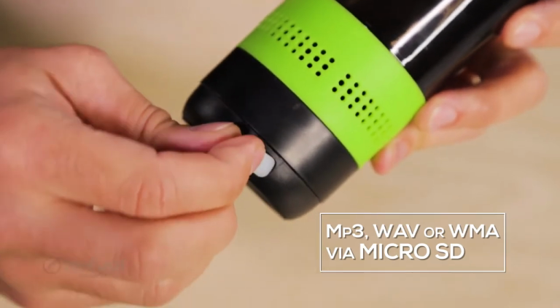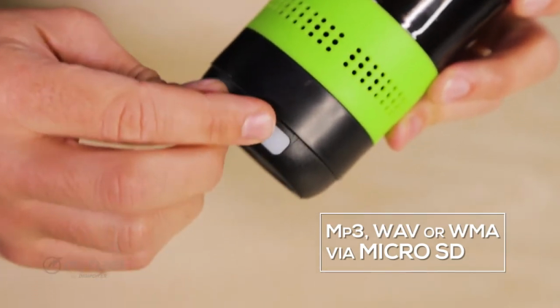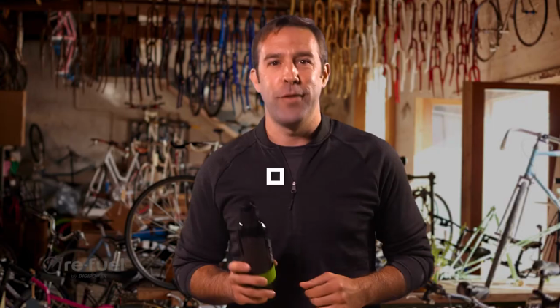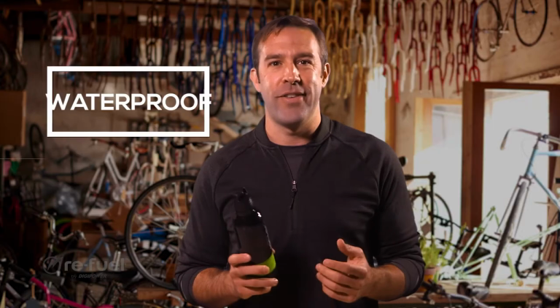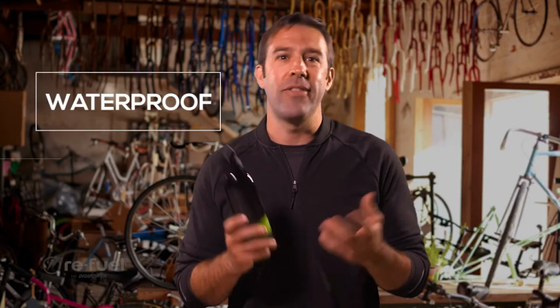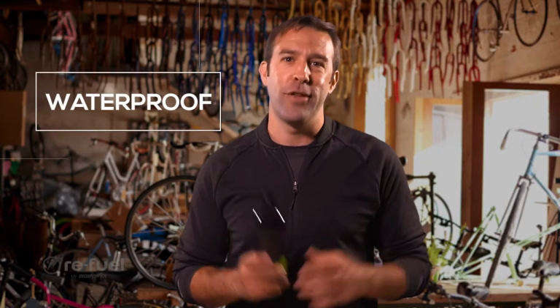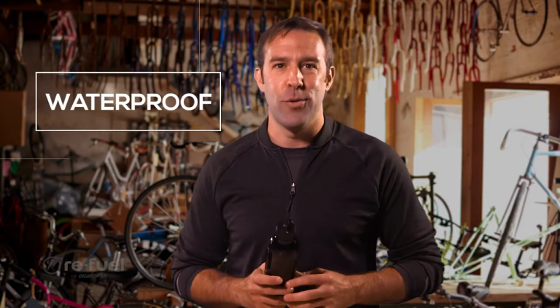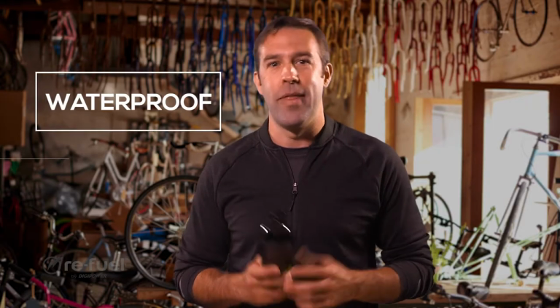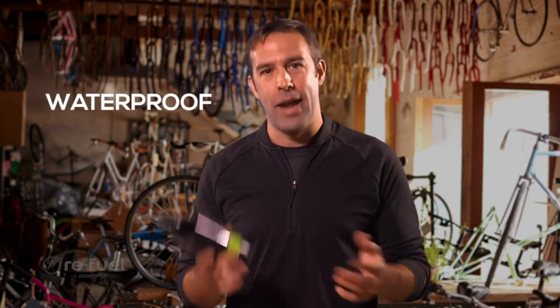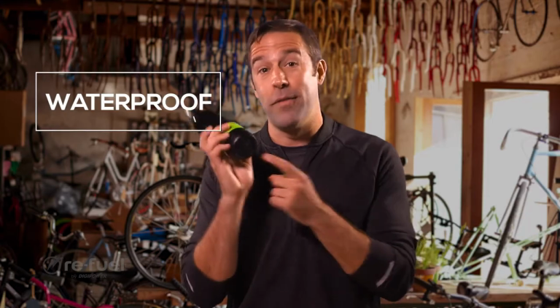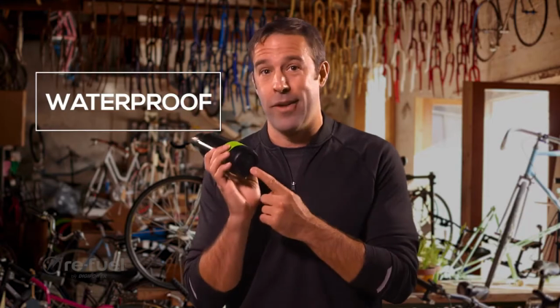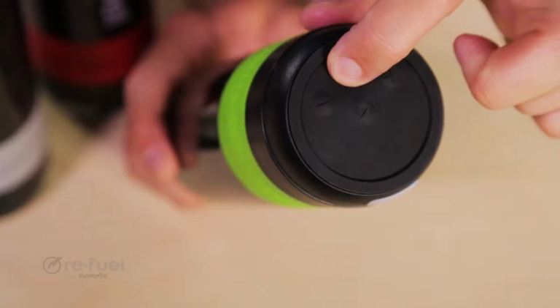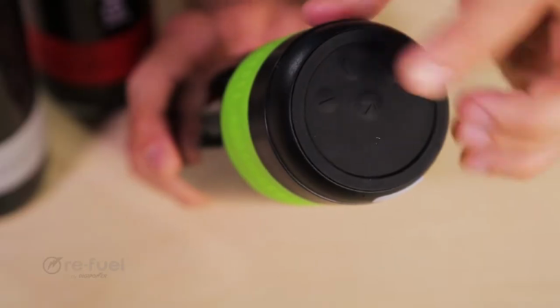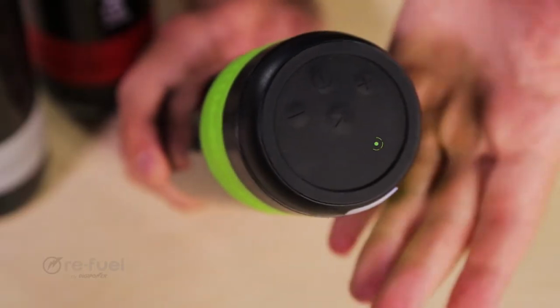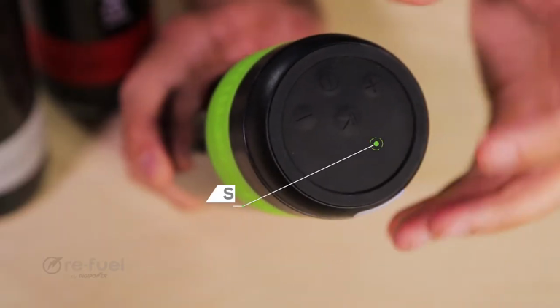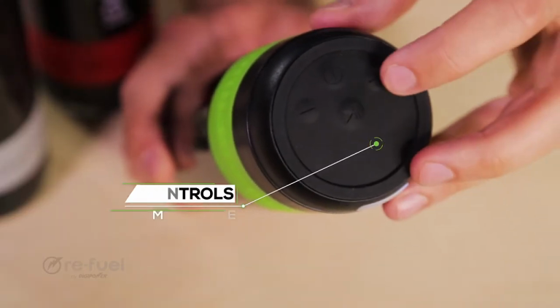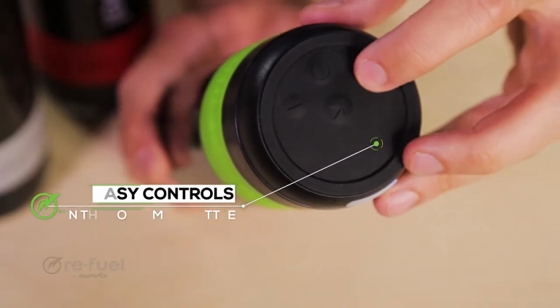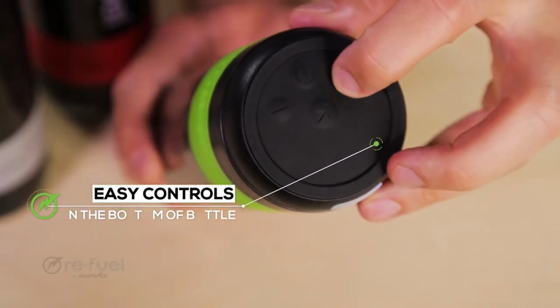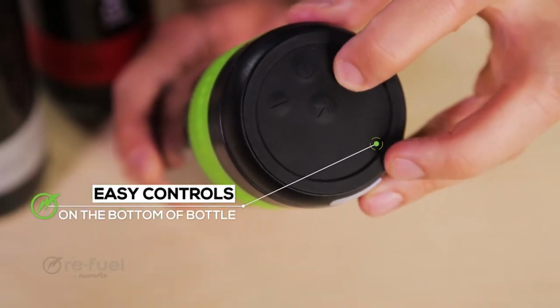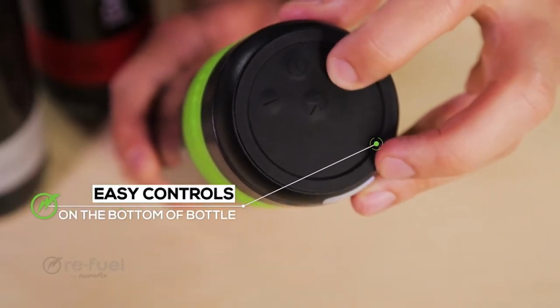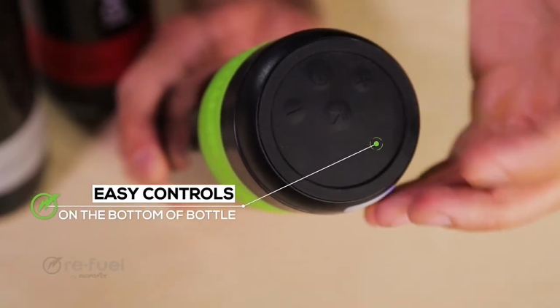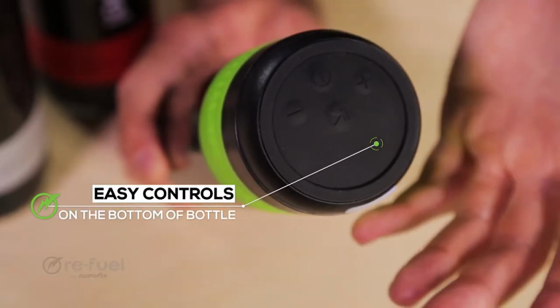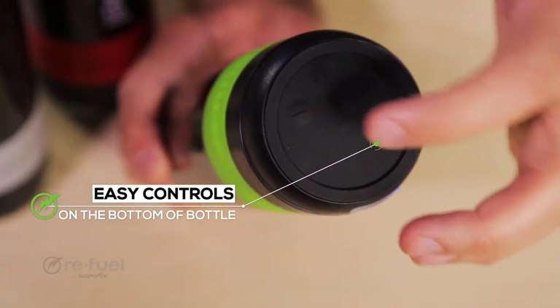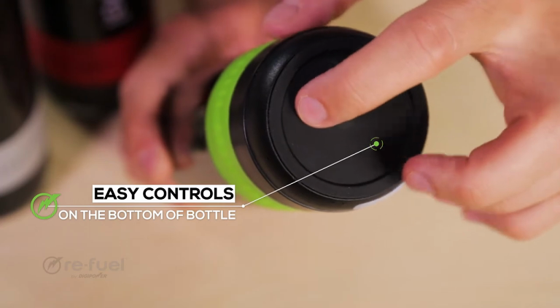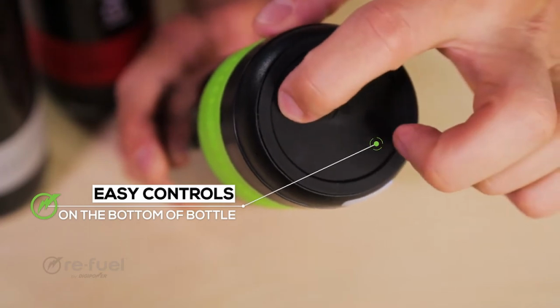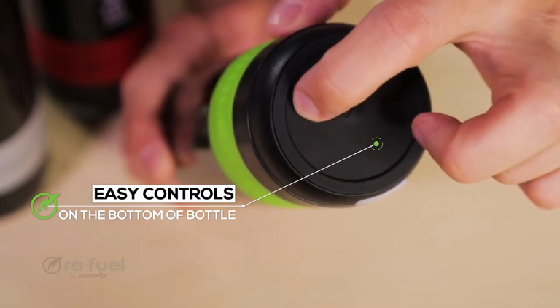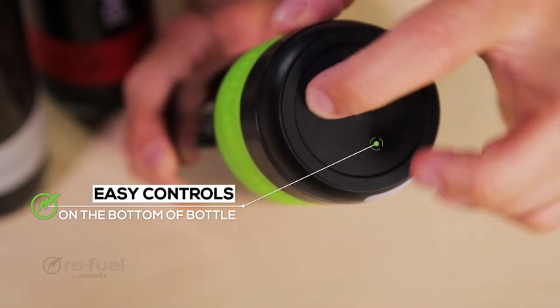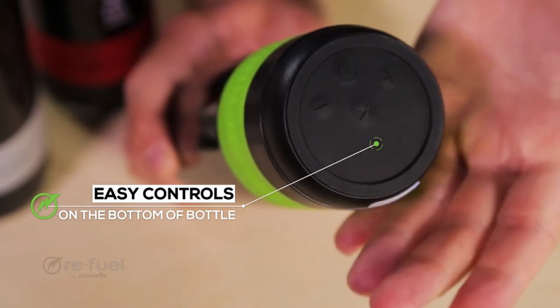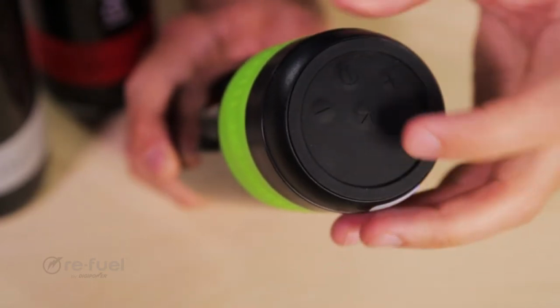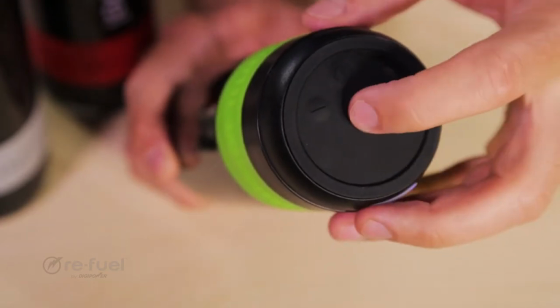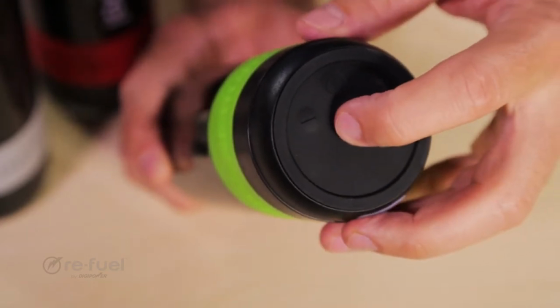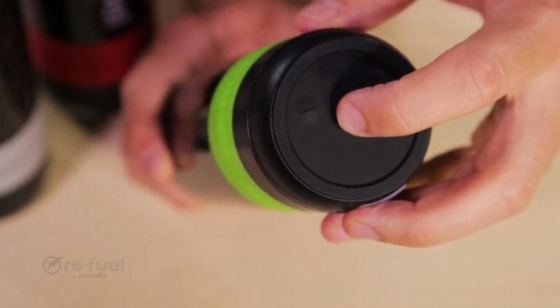The high-definition sound is easily controlled on the bottom of the bottle. Power on or off, volume up or next song, volume down or last song, play and pause.